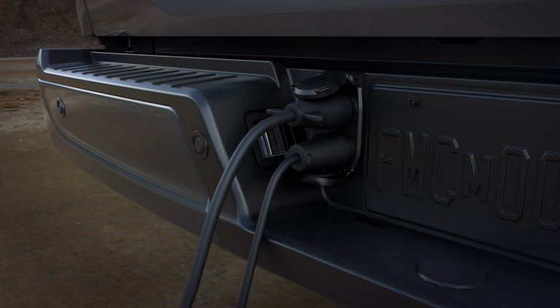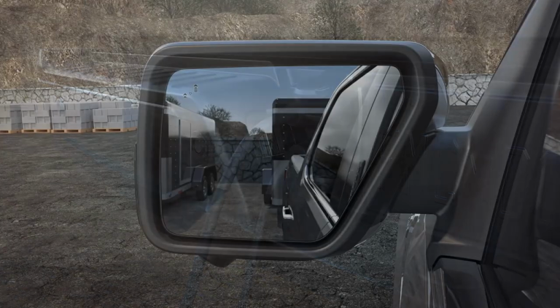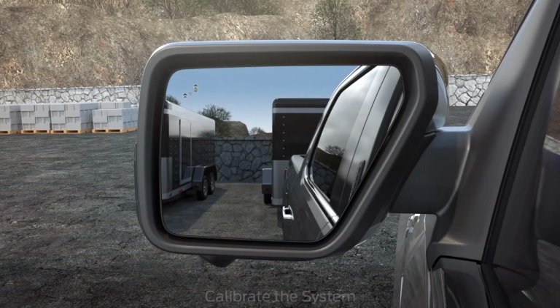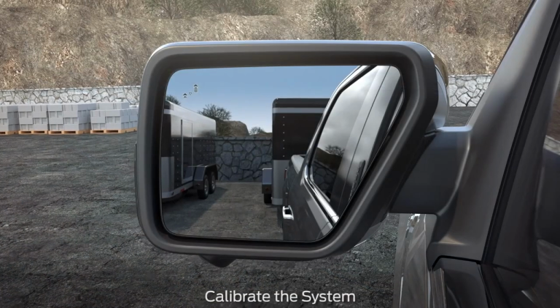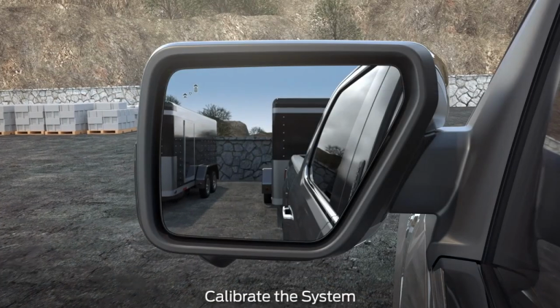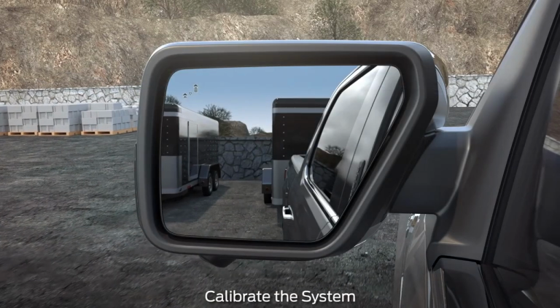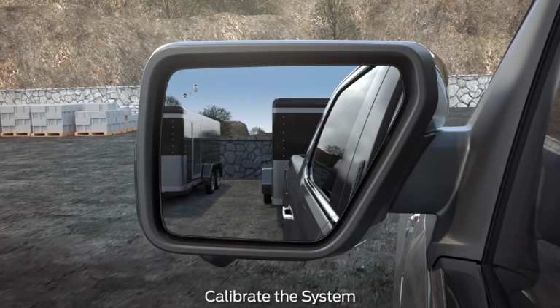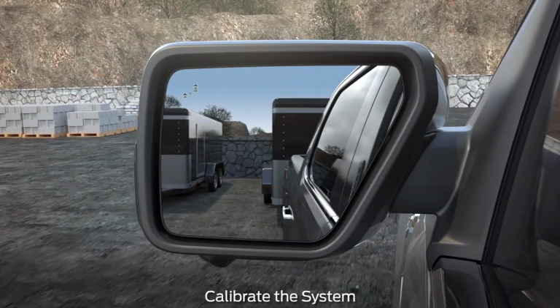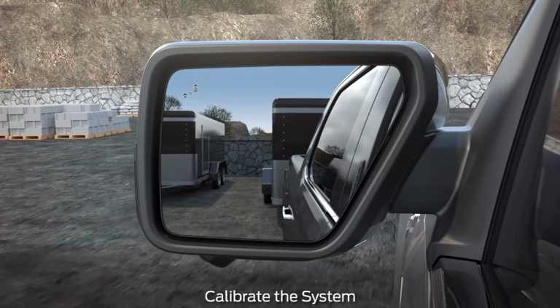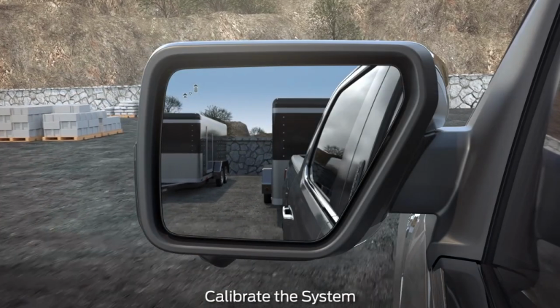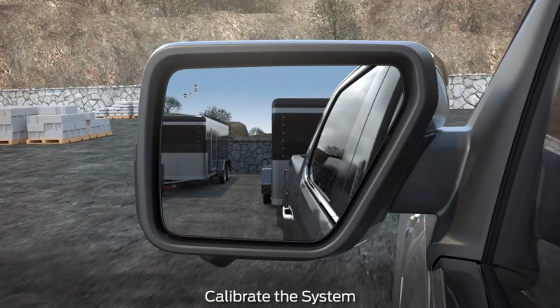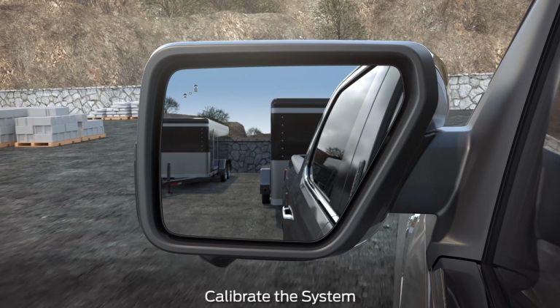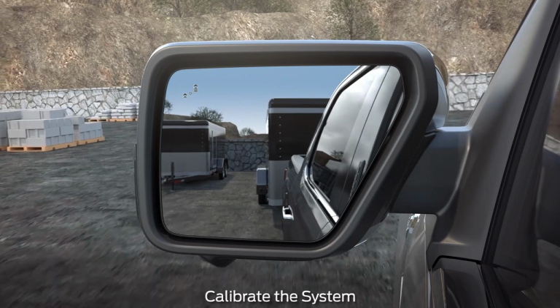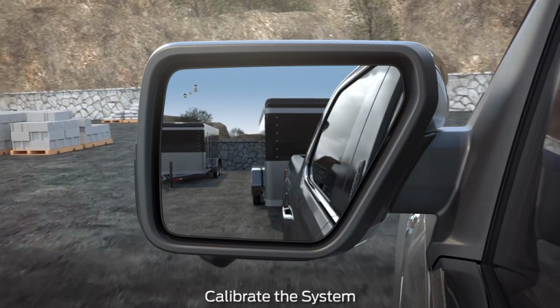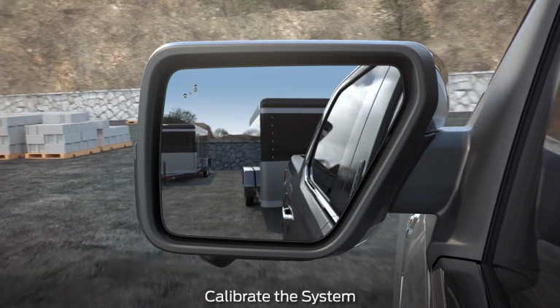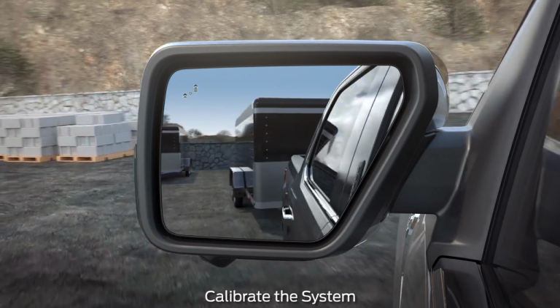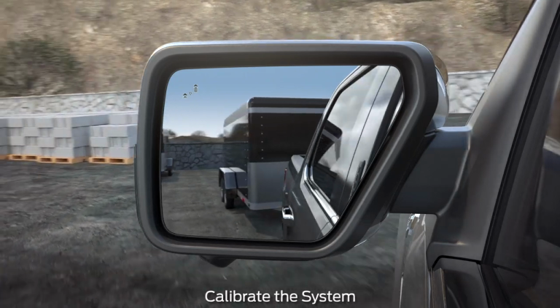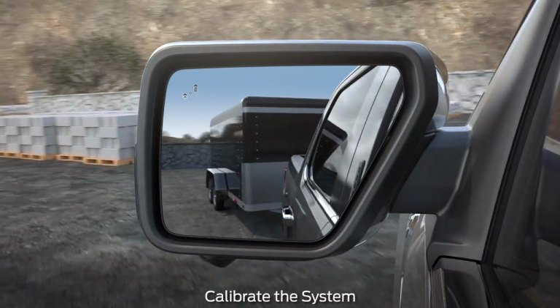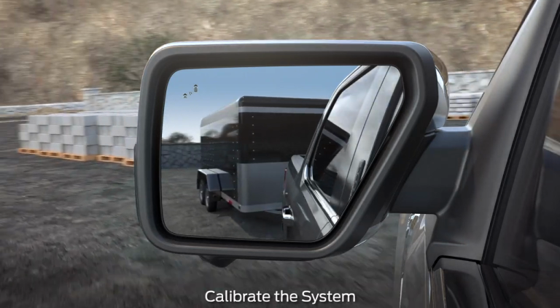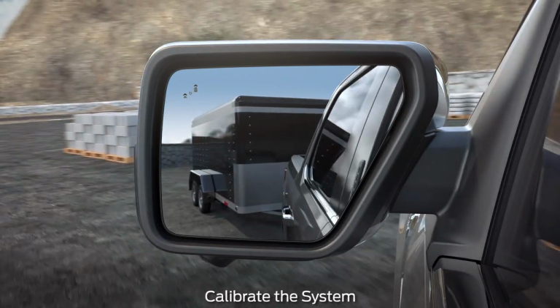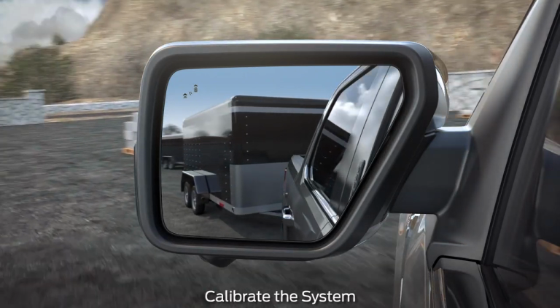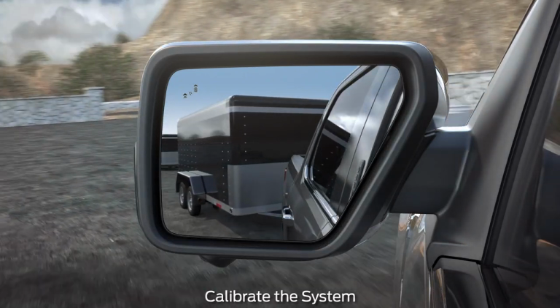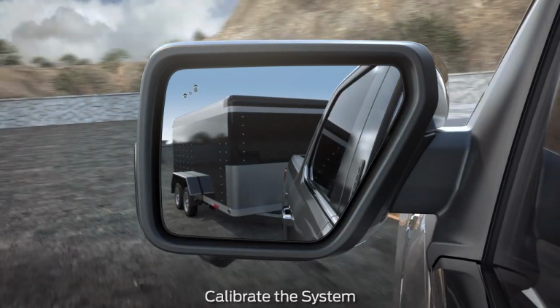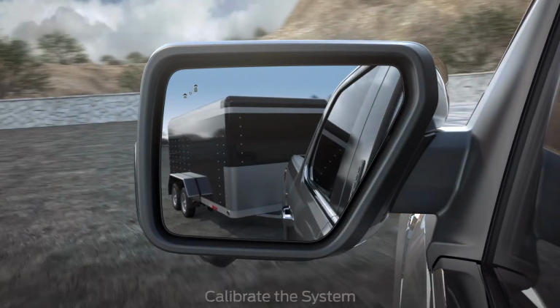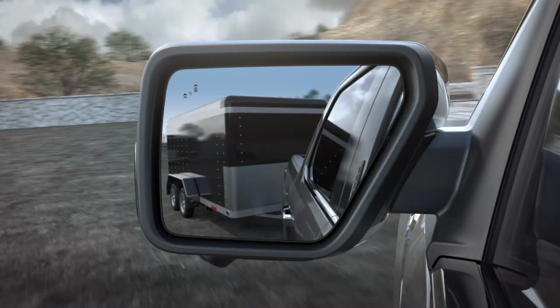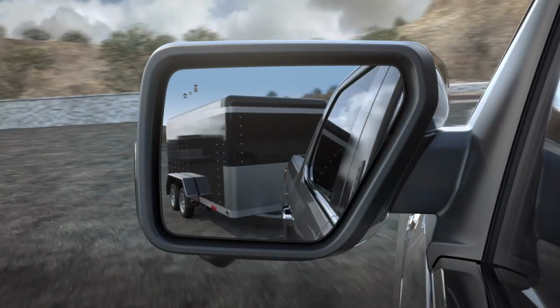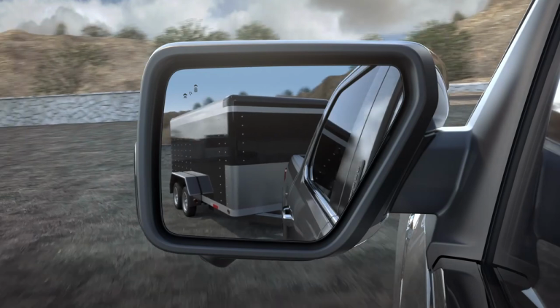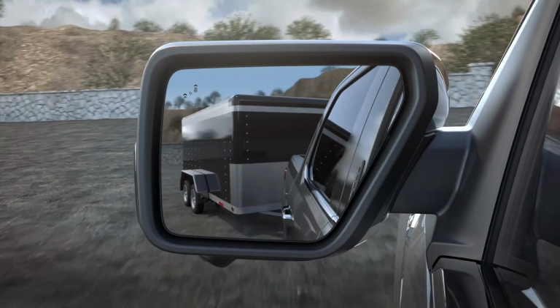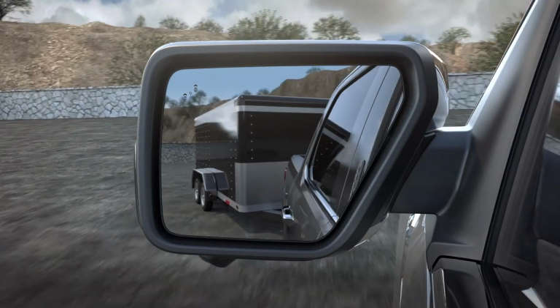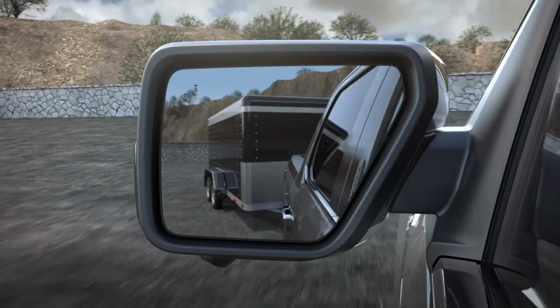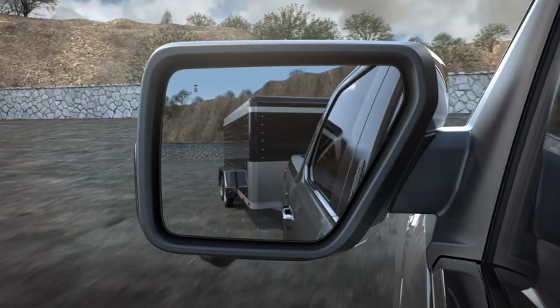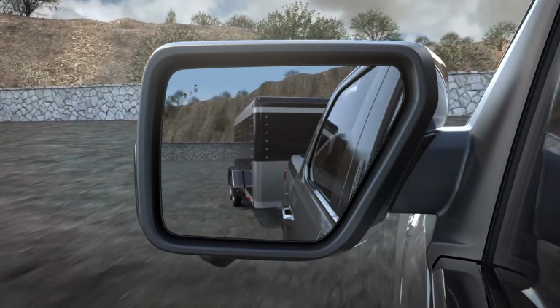Choose an area where you can safely drive forward and turn left or right. An open parking lot is an ideal place to perform the calibration. During calibration, the system determines the trailer length.